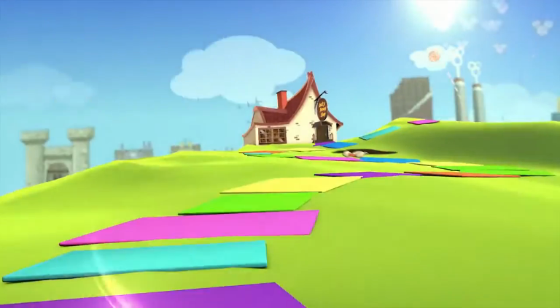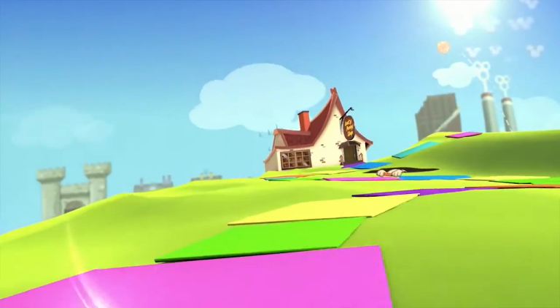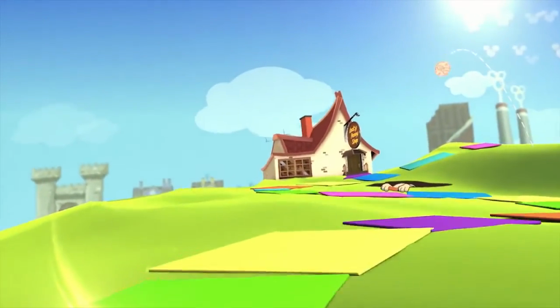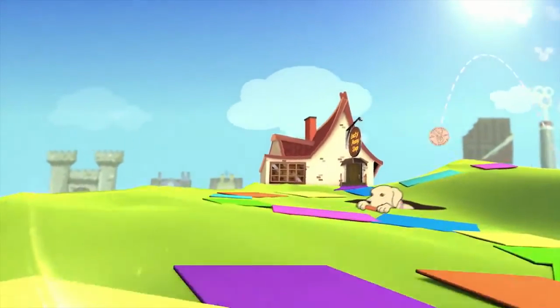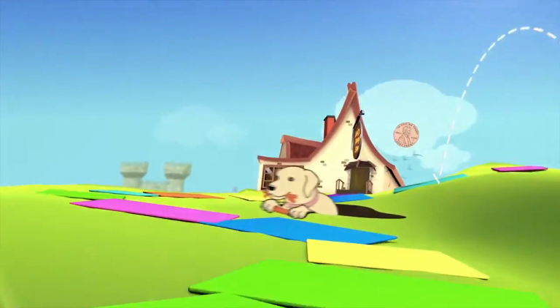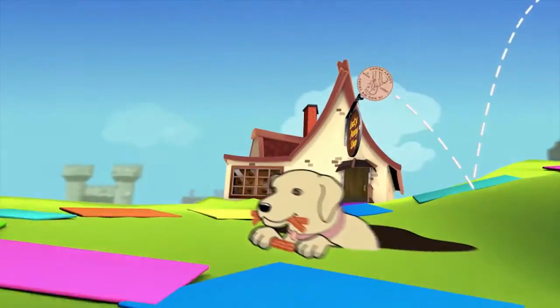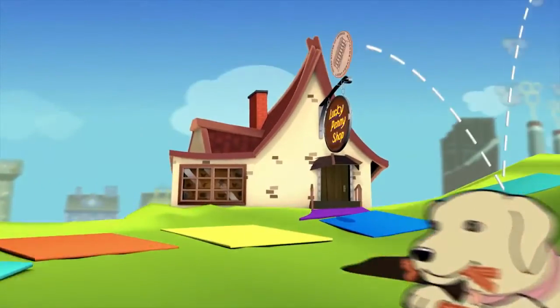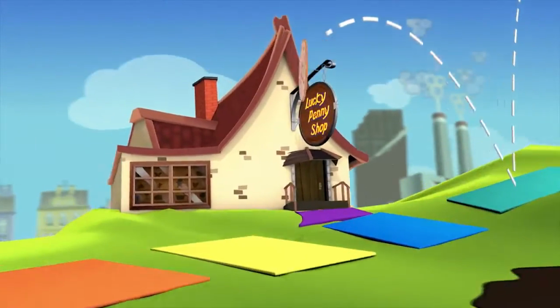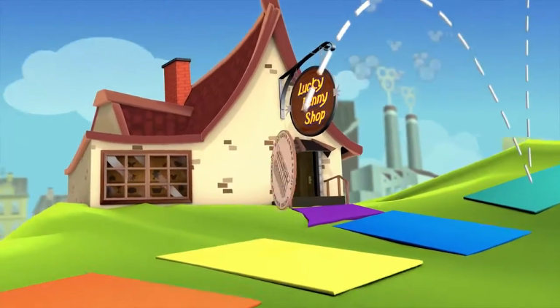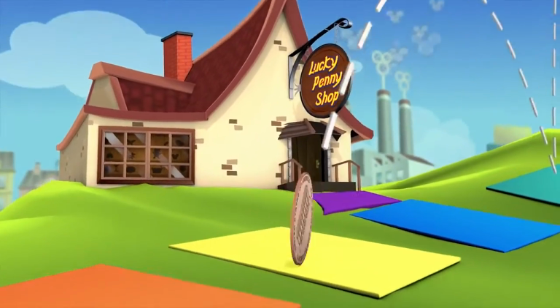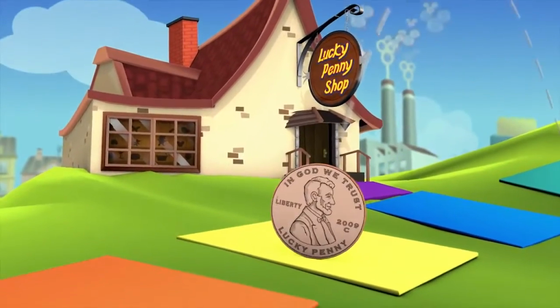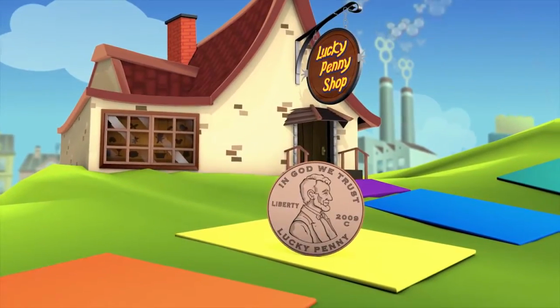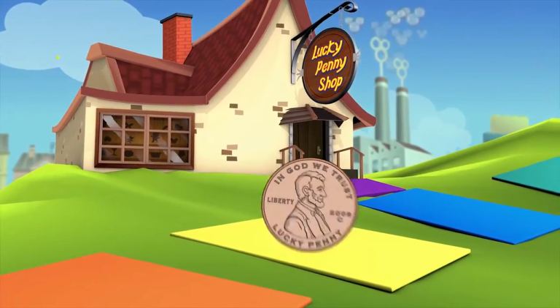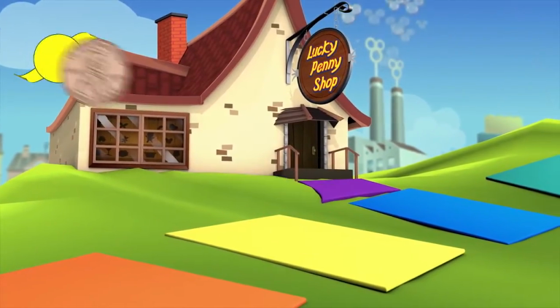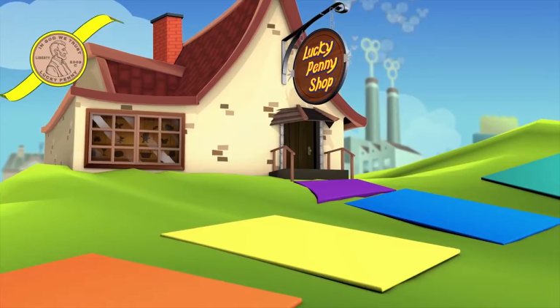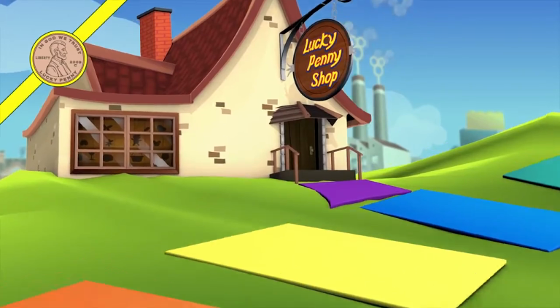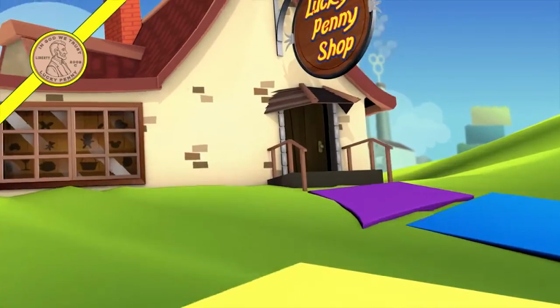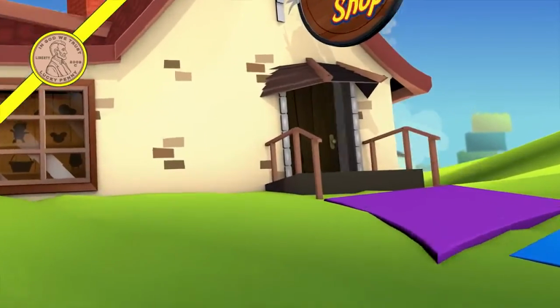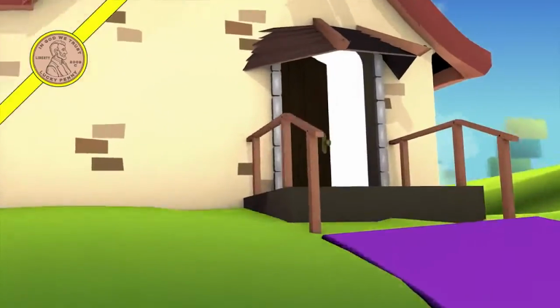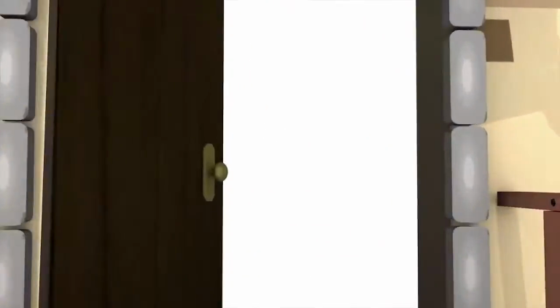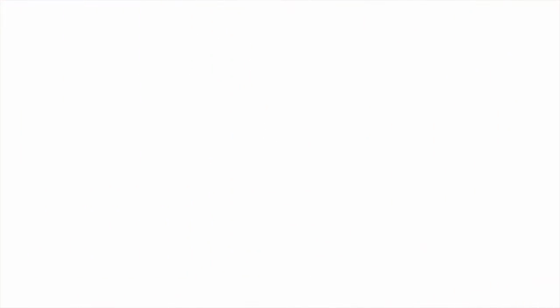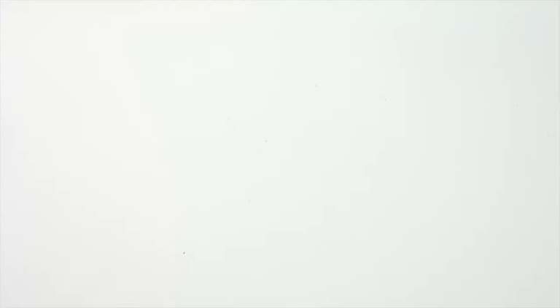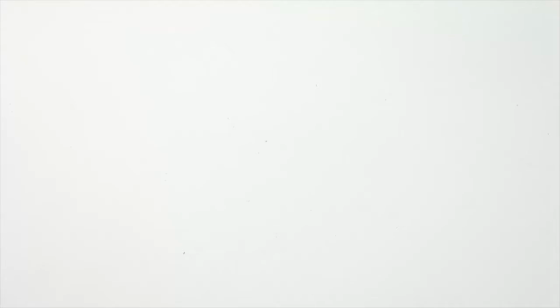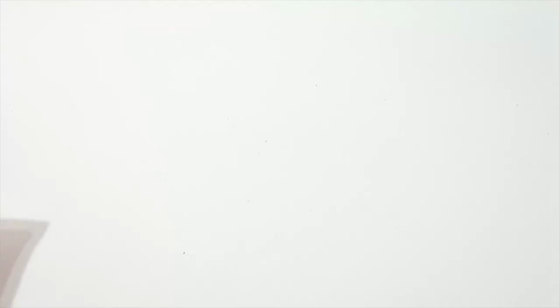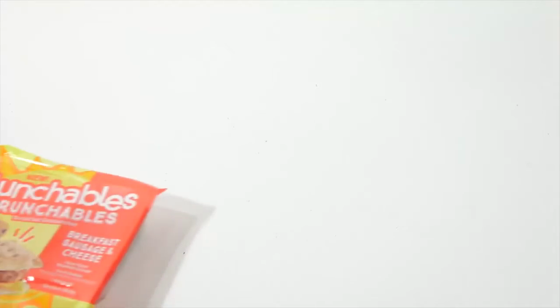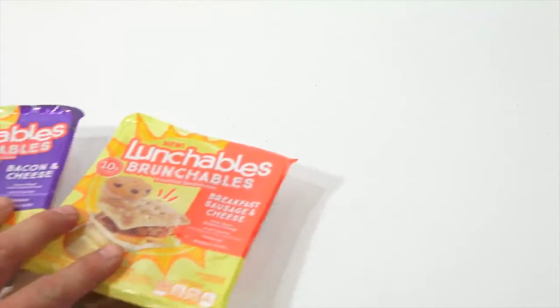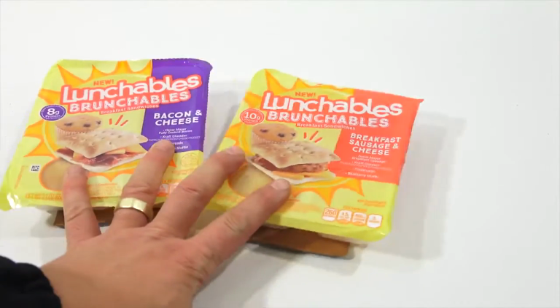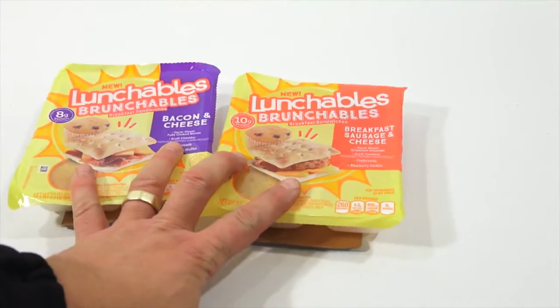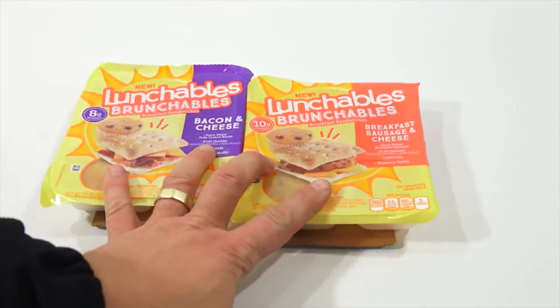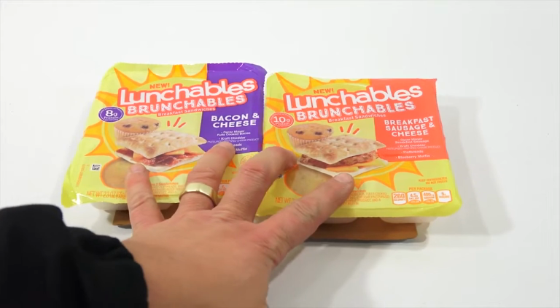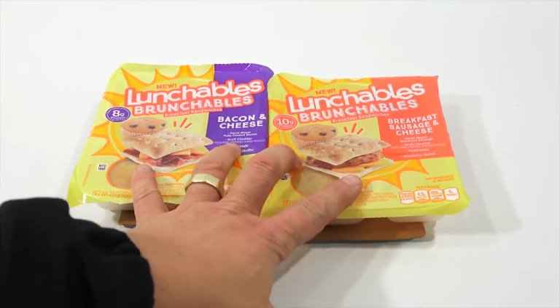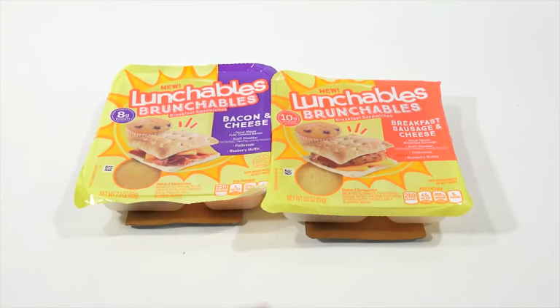You are now watching a Lucky Penny Shop product feature. Hey, it's Lucky Penny Shop, and you're not going to believe it.